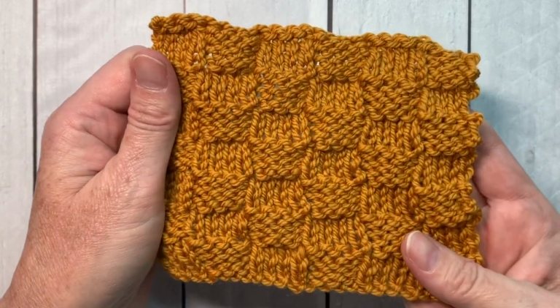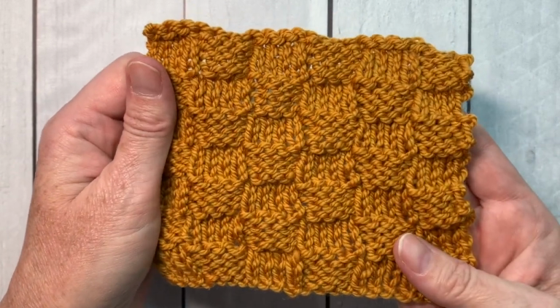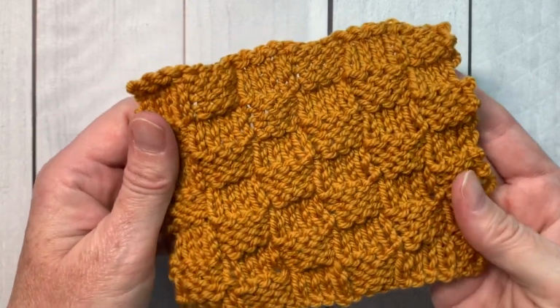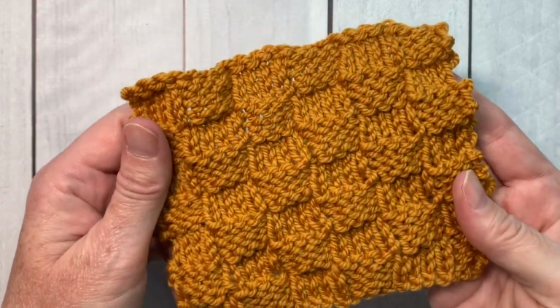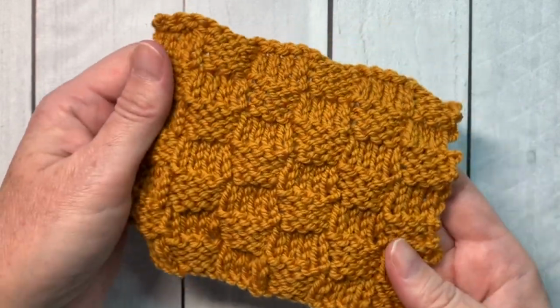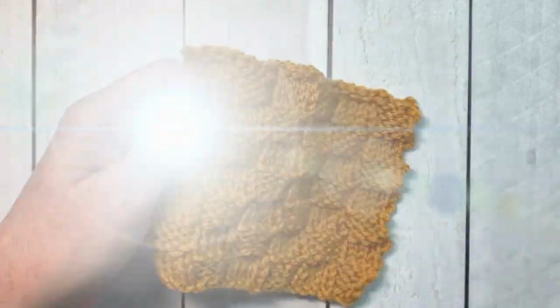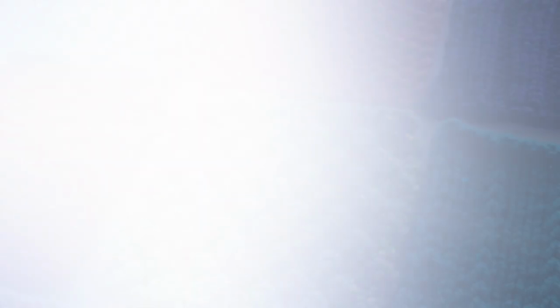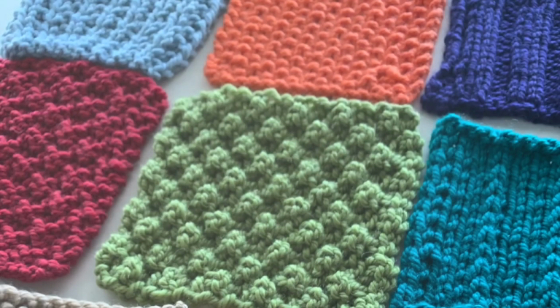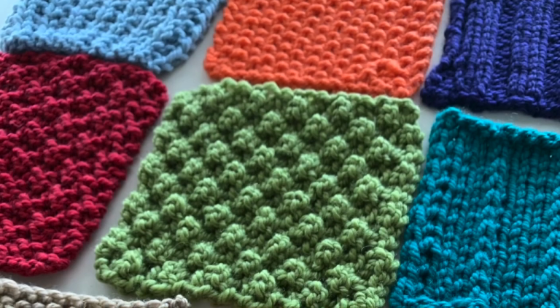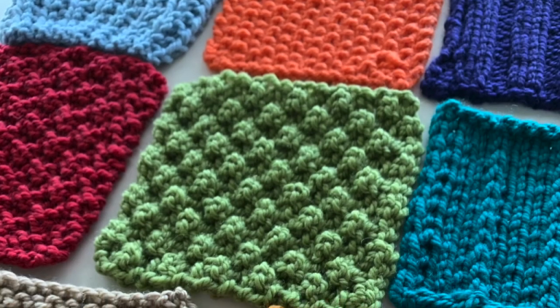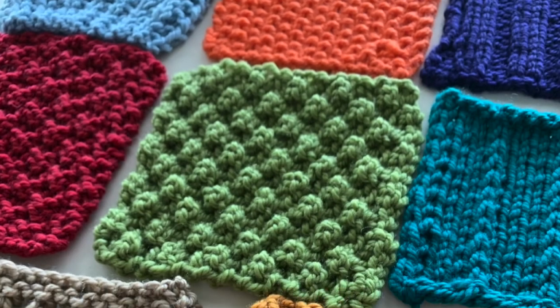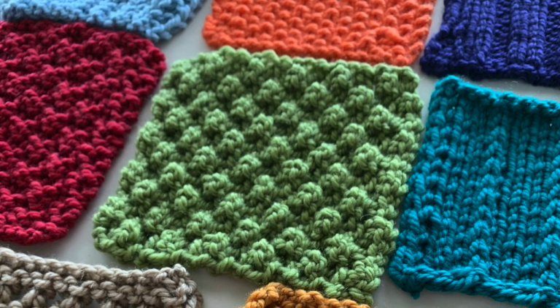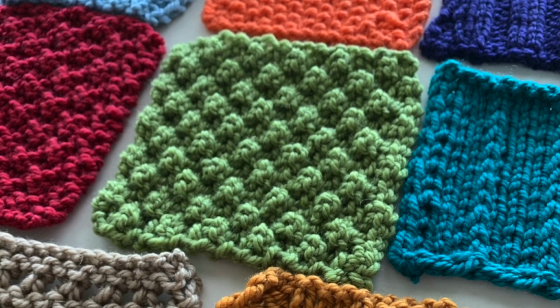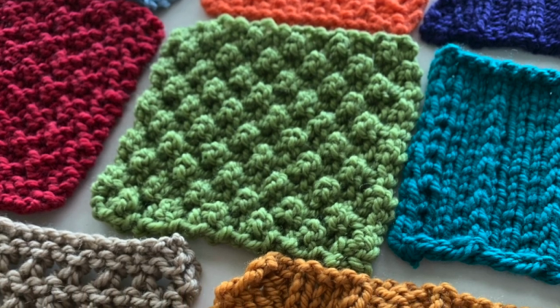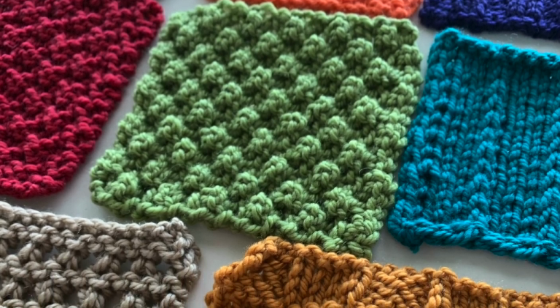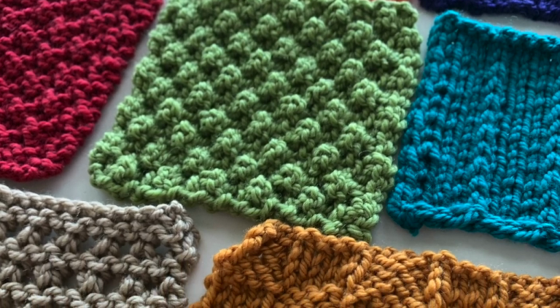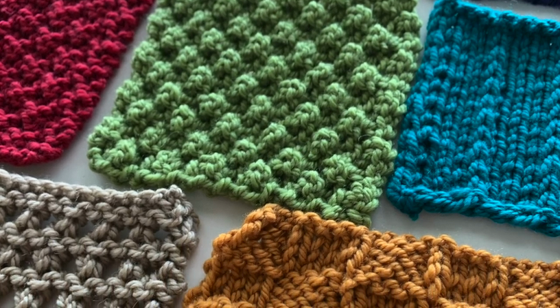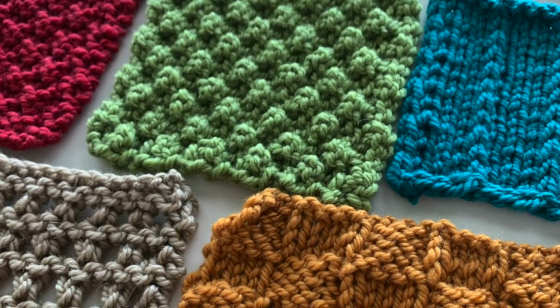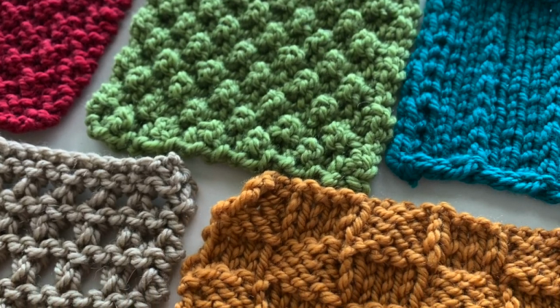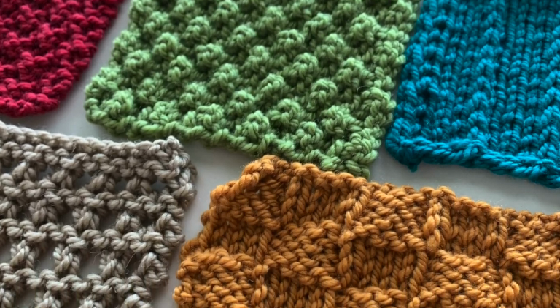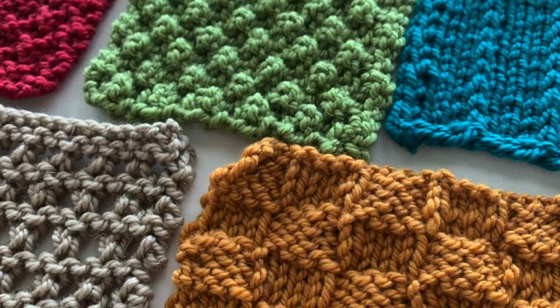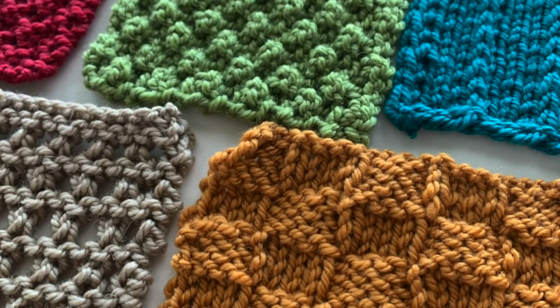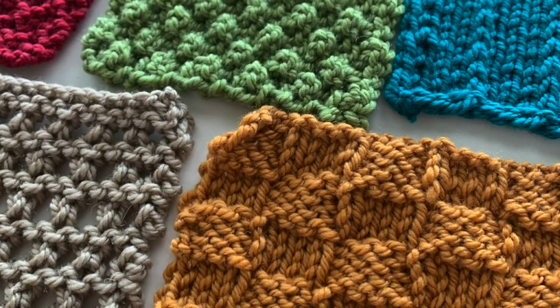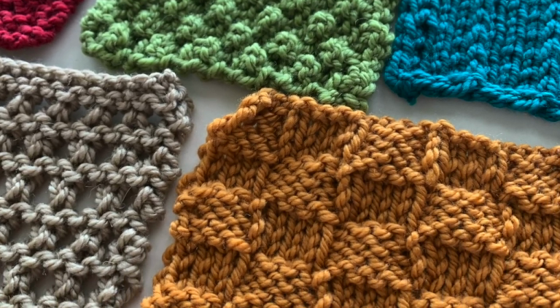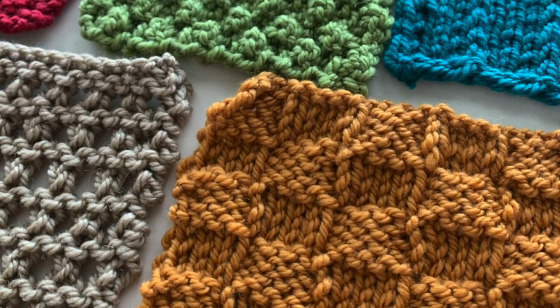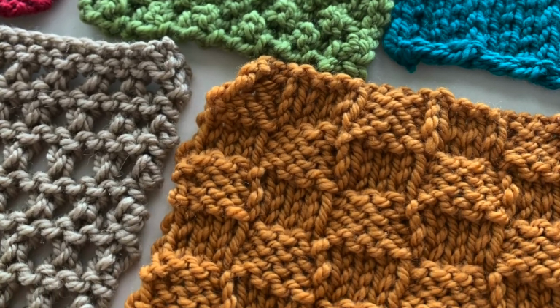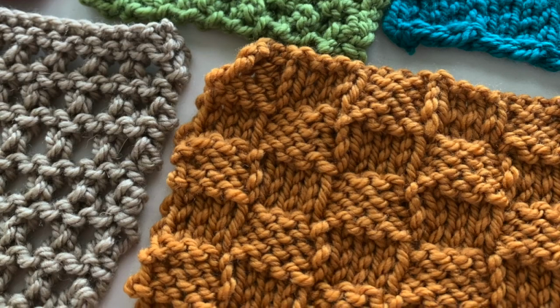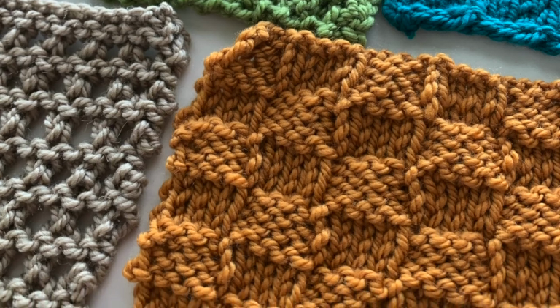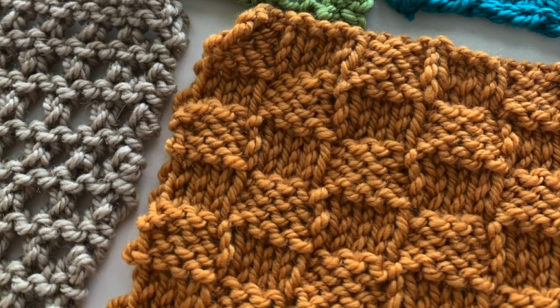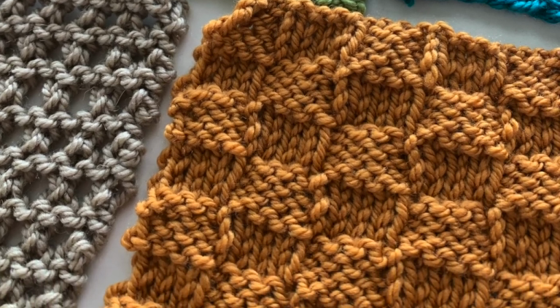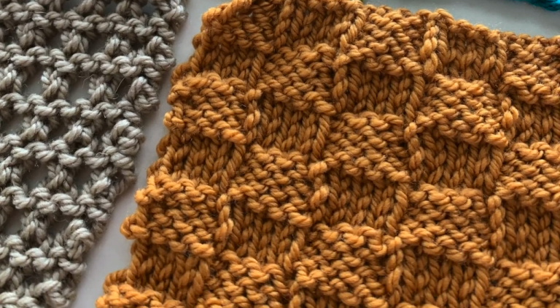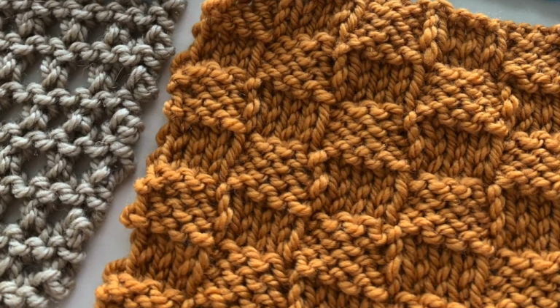Scarves, shawls, baby blankets. This is part of a stitch library knitting series I post every Sunday, and if you click the link above you'll get to see the entire playlist.